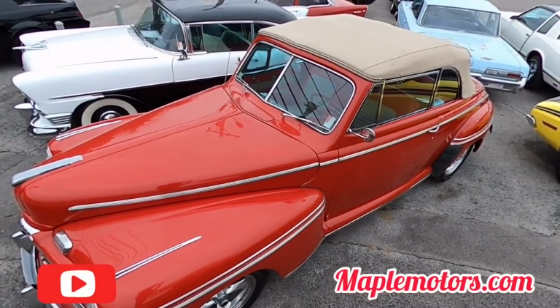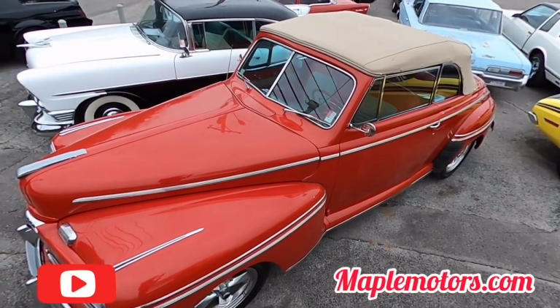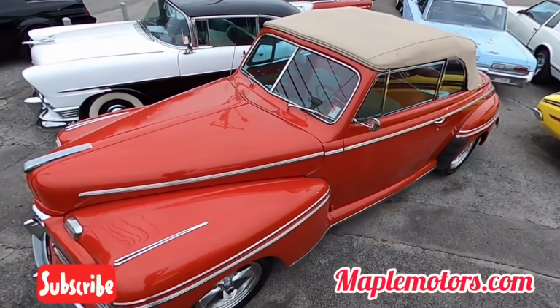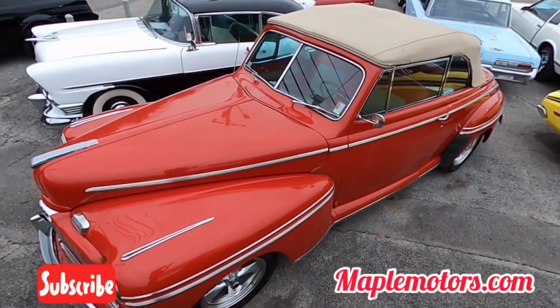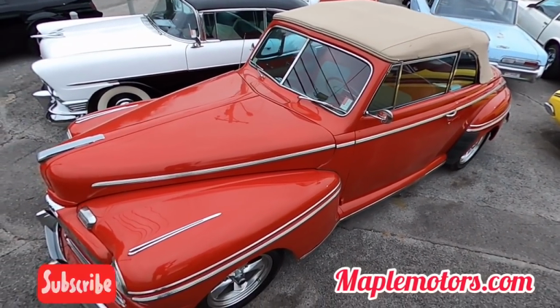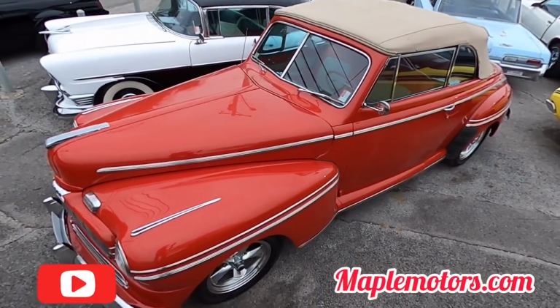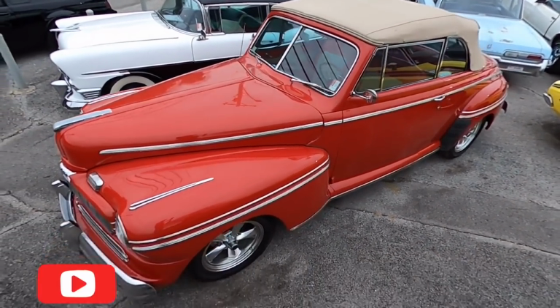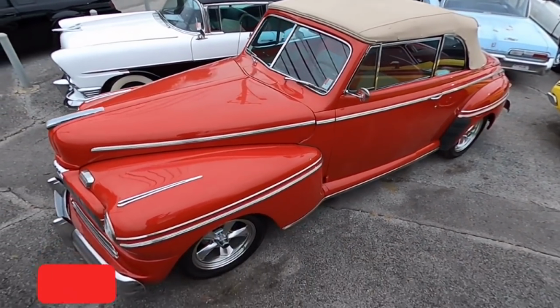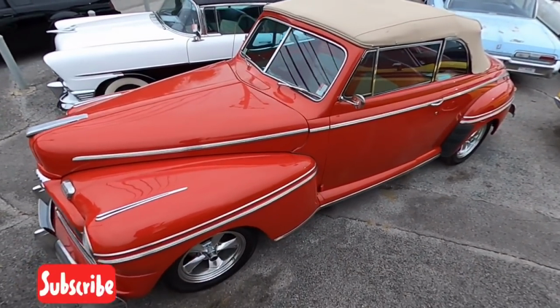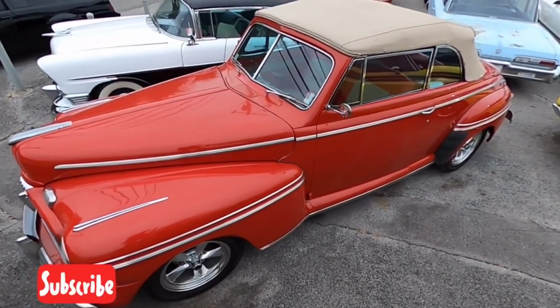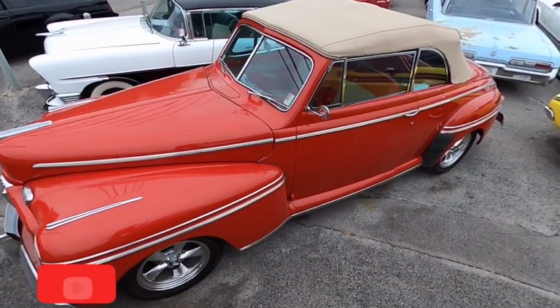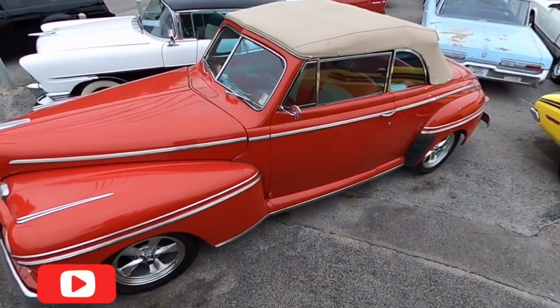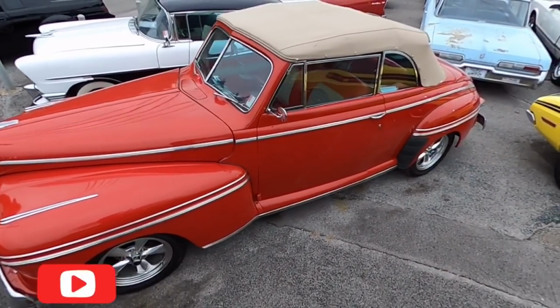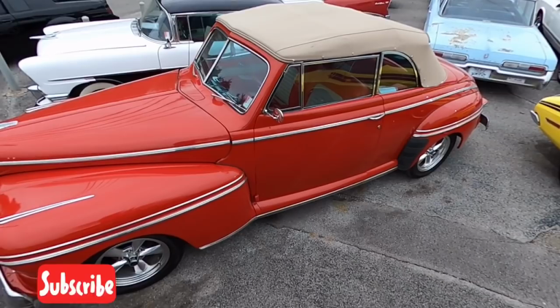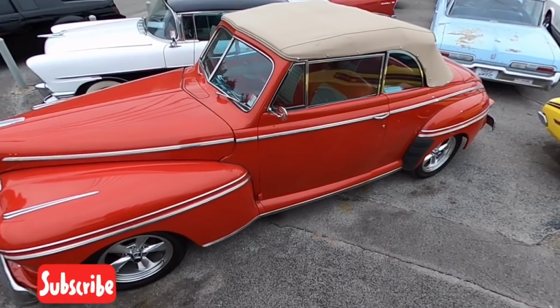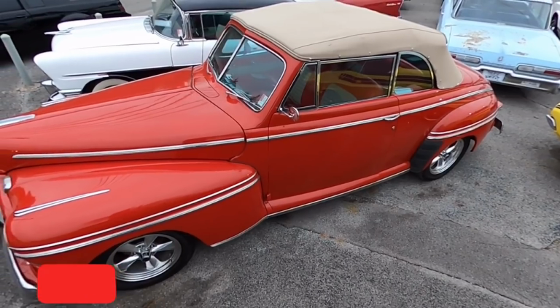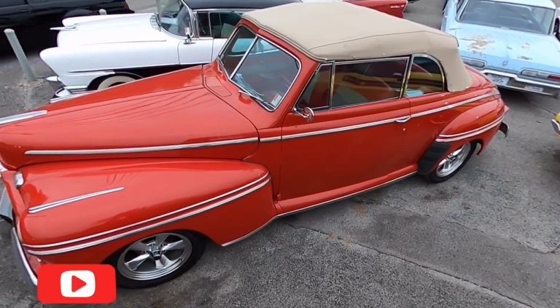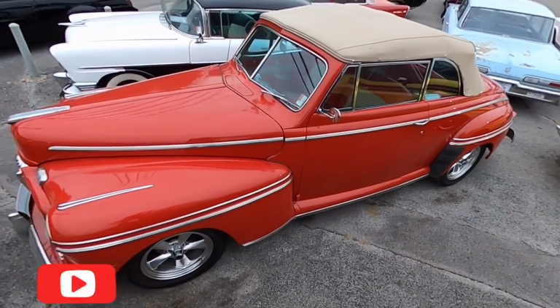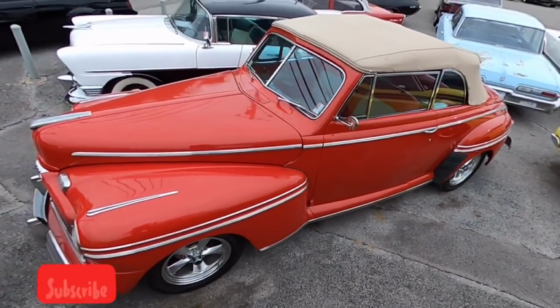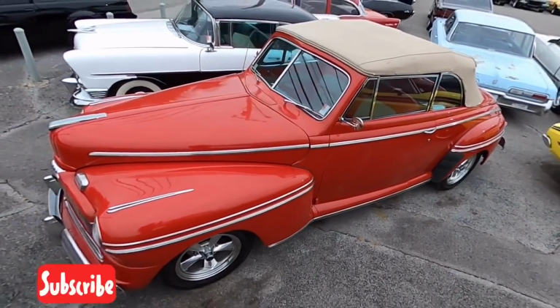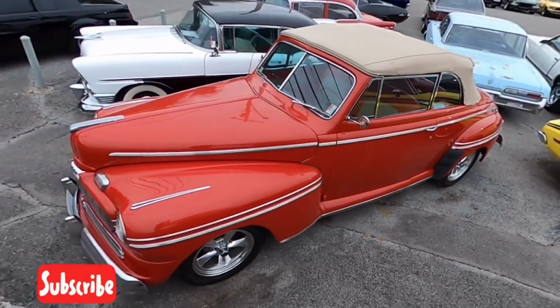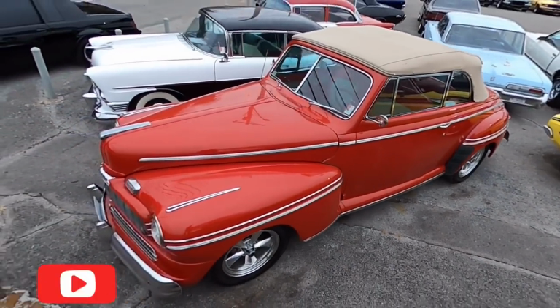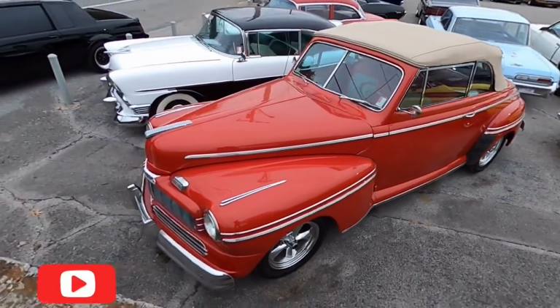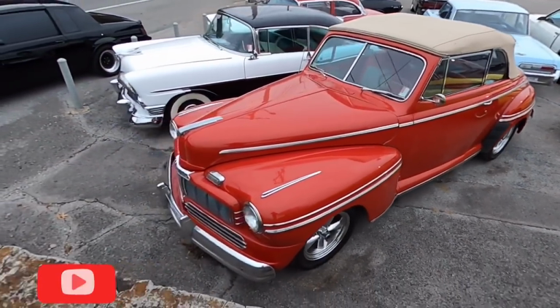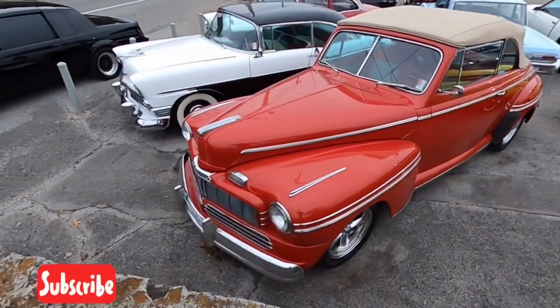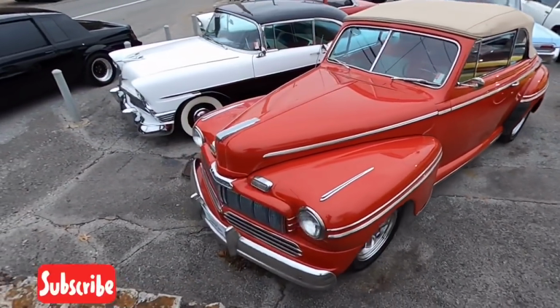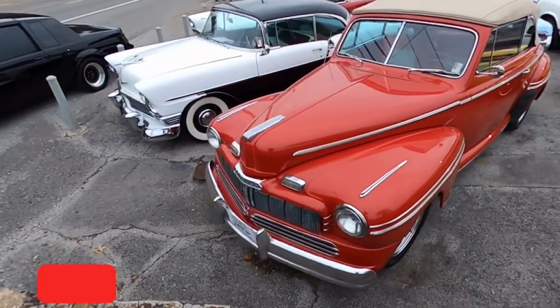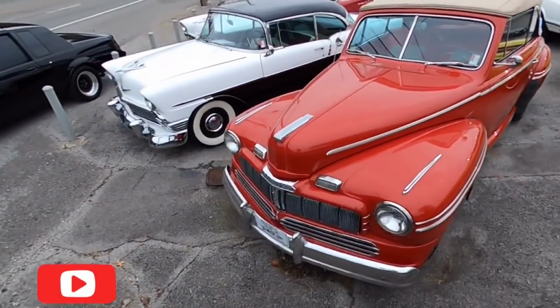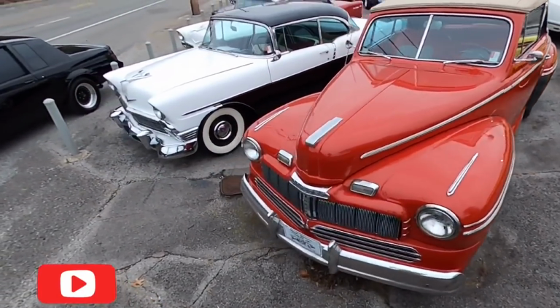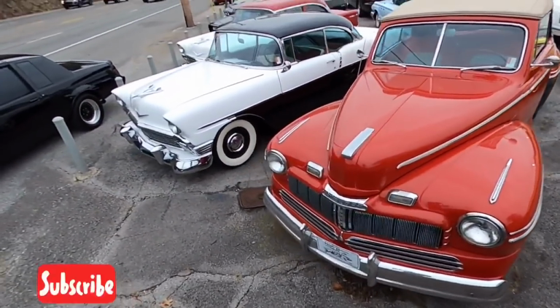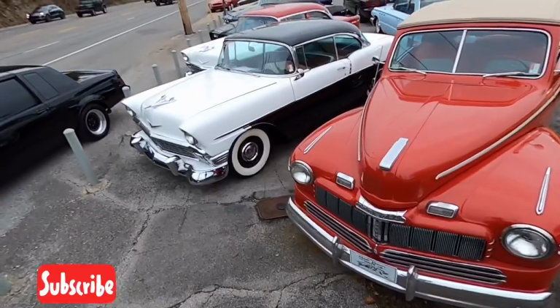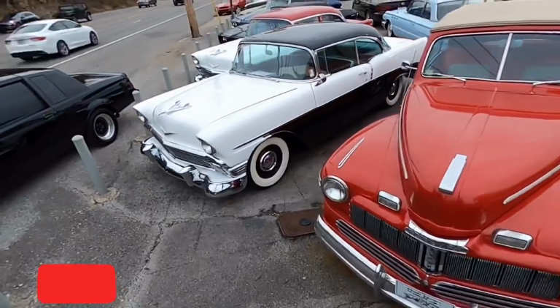We'll start right here — we got an old '46 Mercury. You drop the top on this thing, it's got red and white interior, looks pretty sweet. Got a Chevy small block running gear in it.